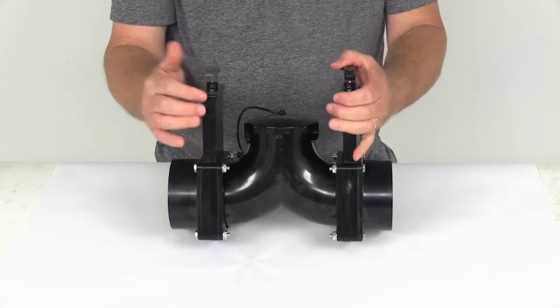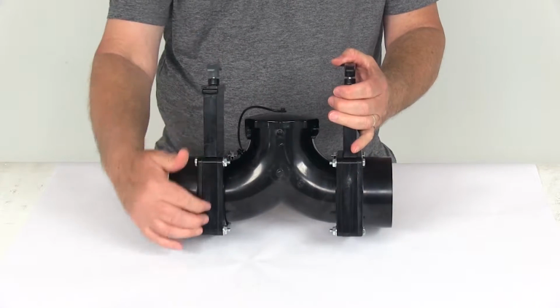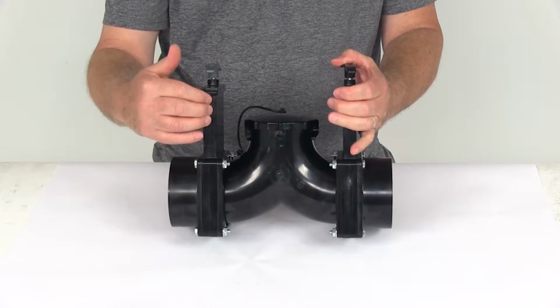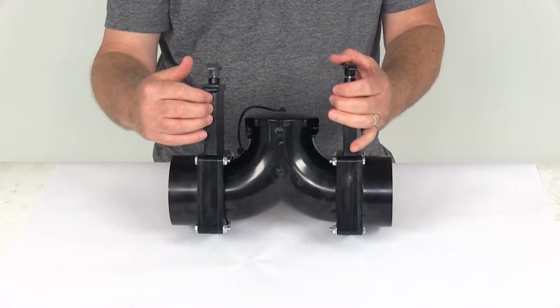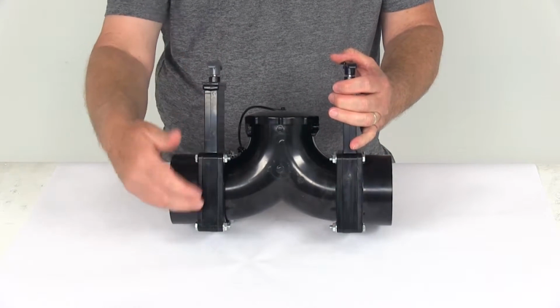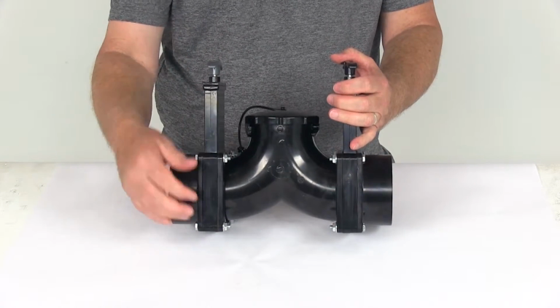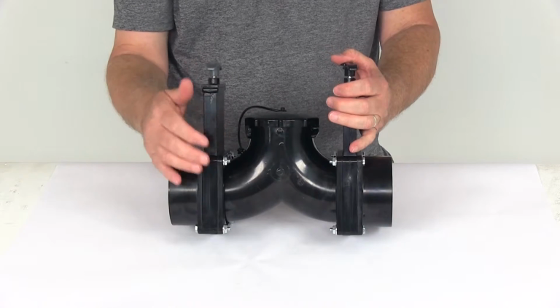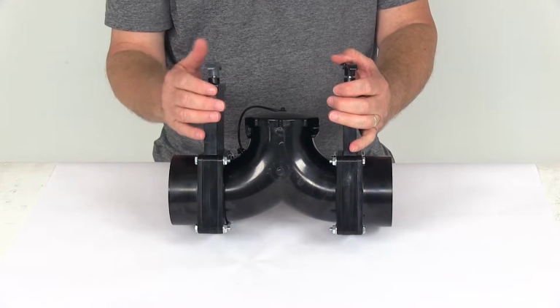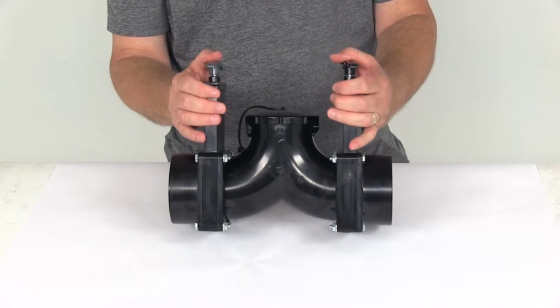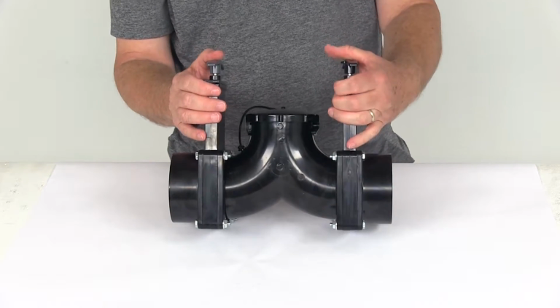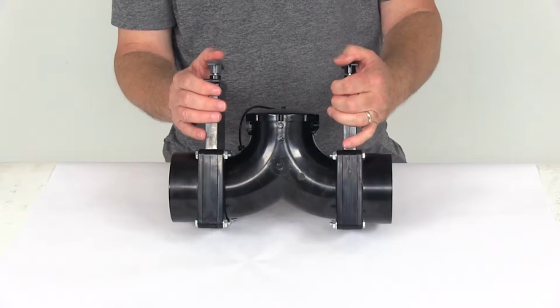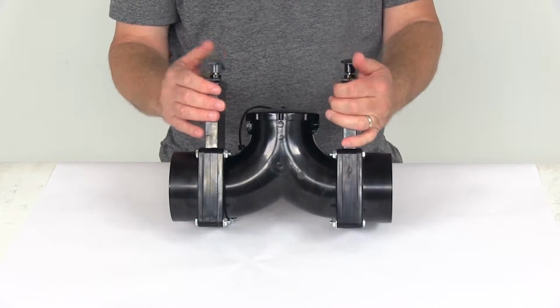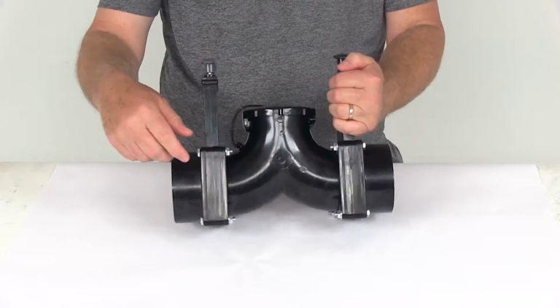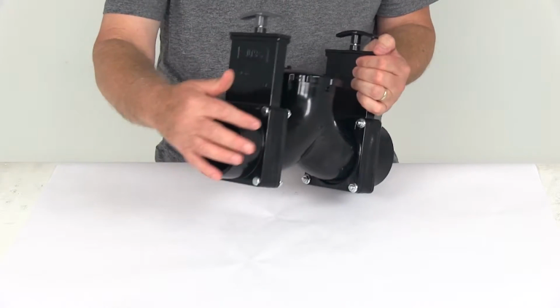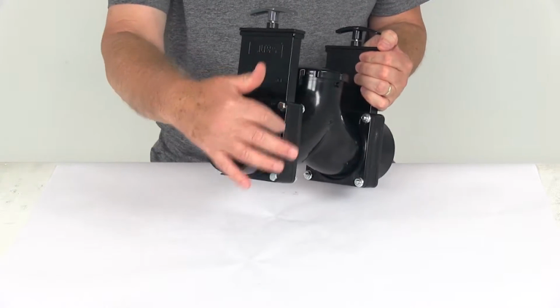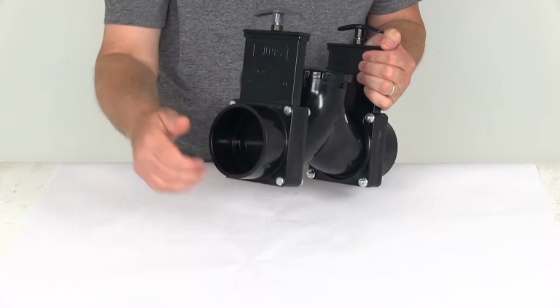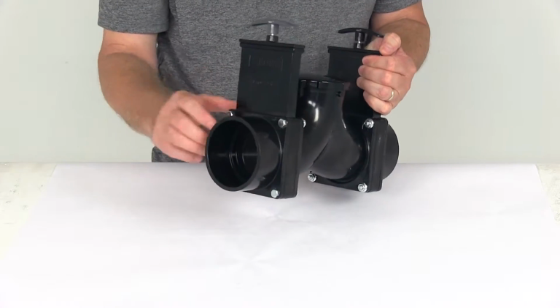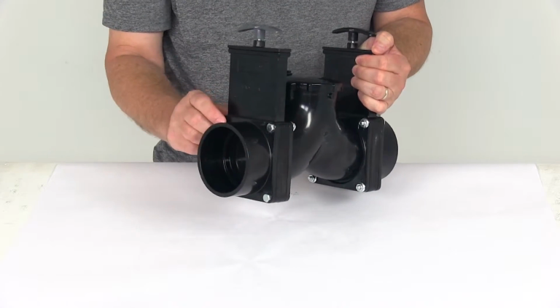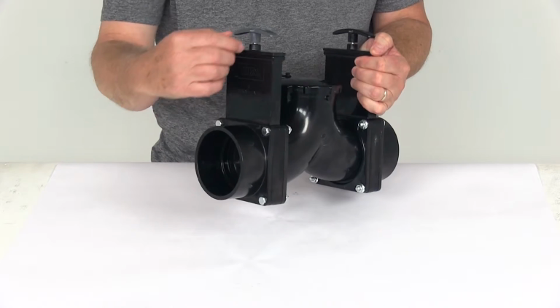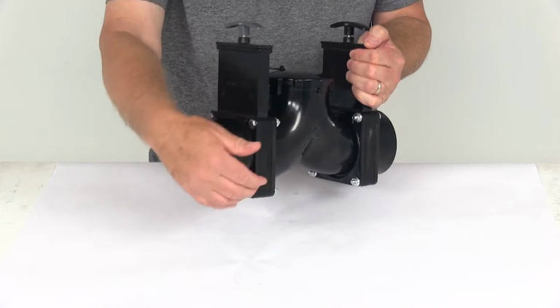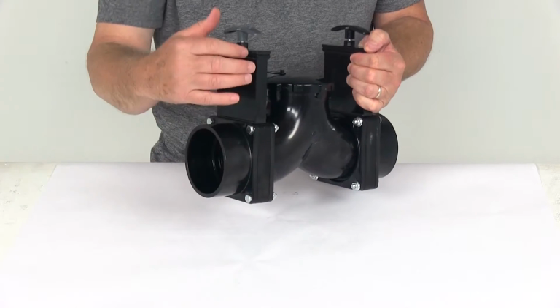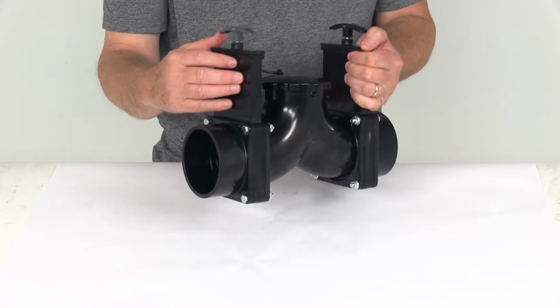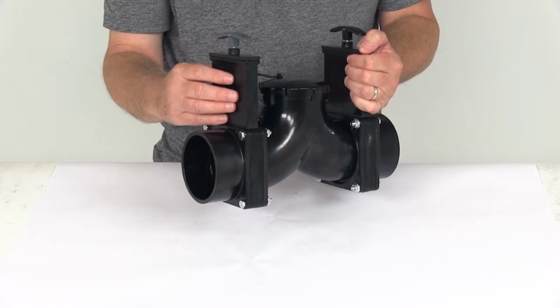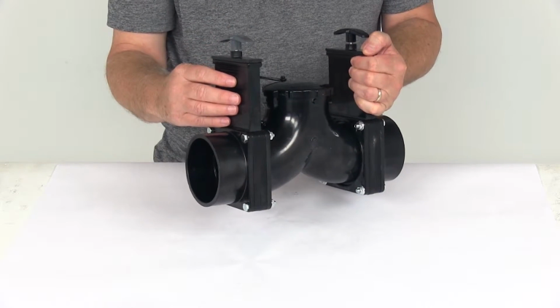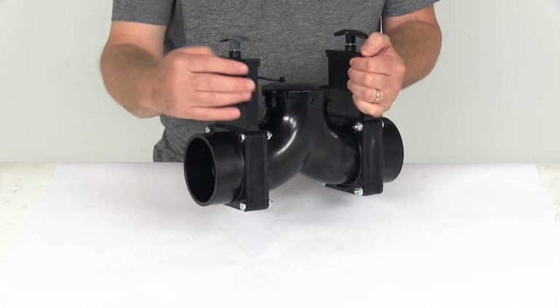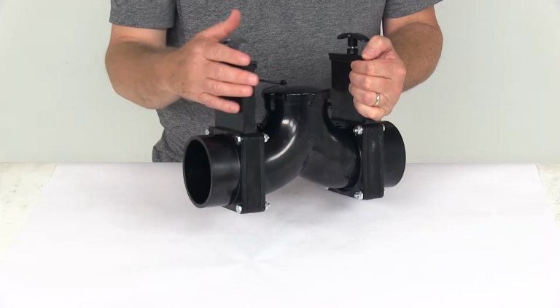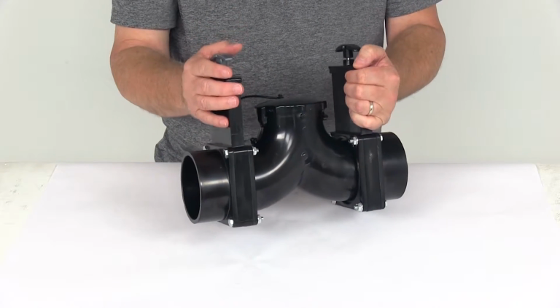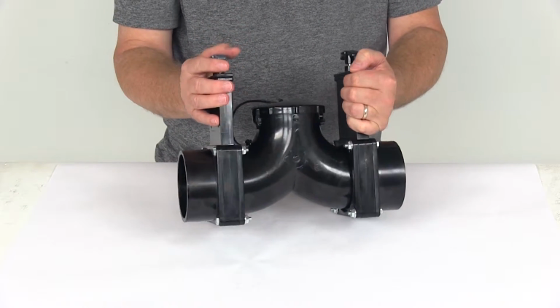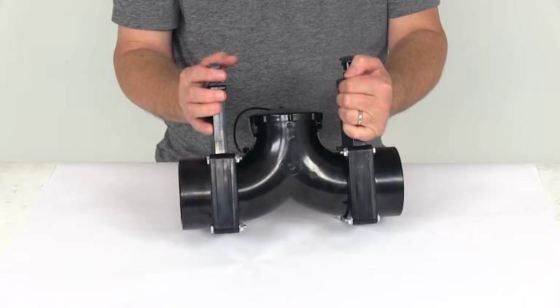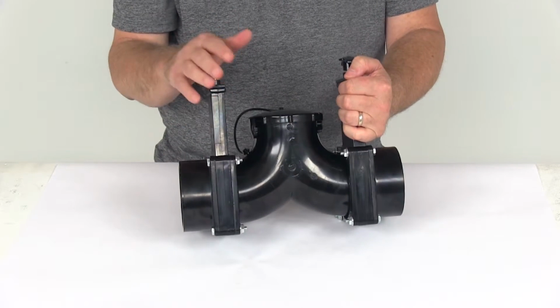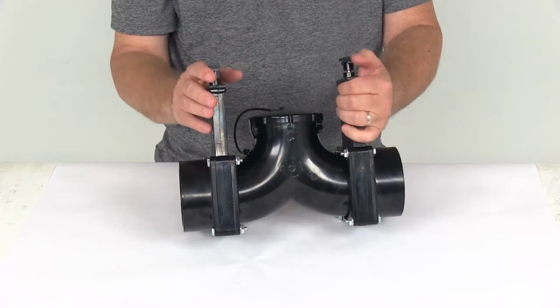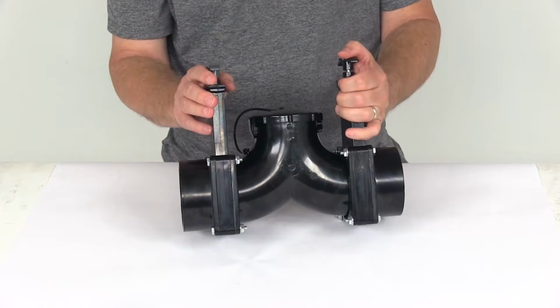Both of these valve bodies can be rotated on the pipe to fit your specific application. Basically, if you just remove these four nuts and bolts, you can rotate the valve bodies to put them in the desired position you need to reach the valve handle at.